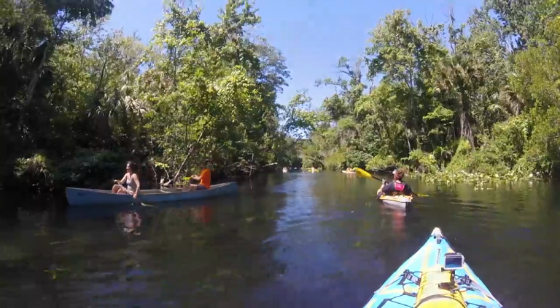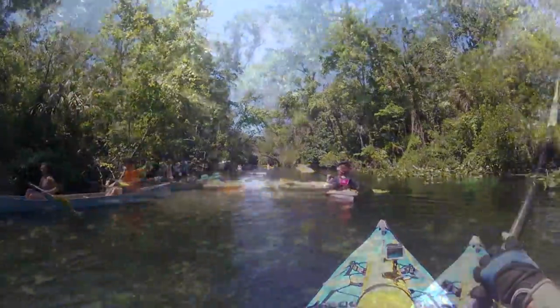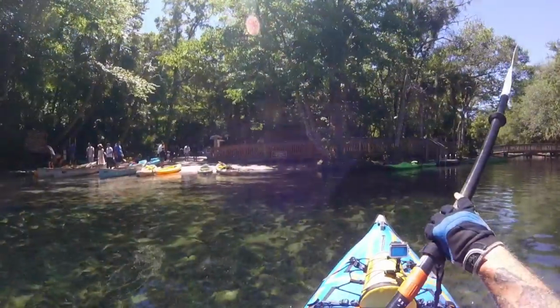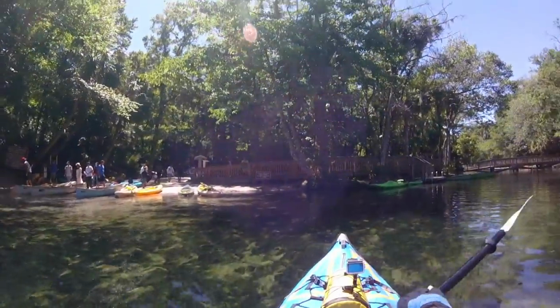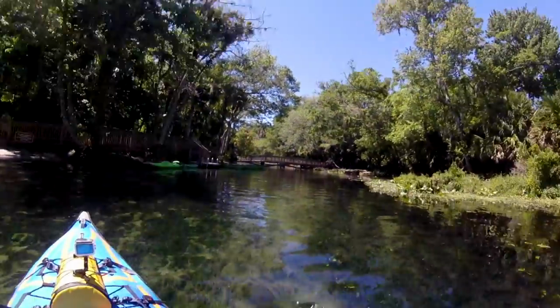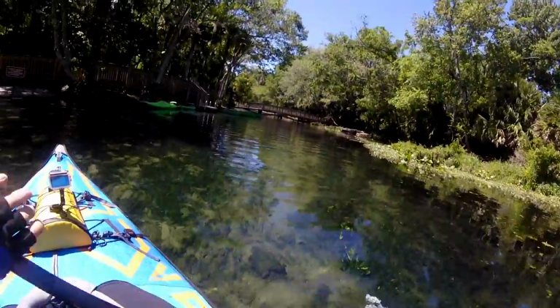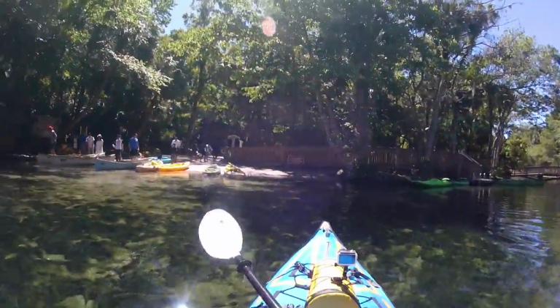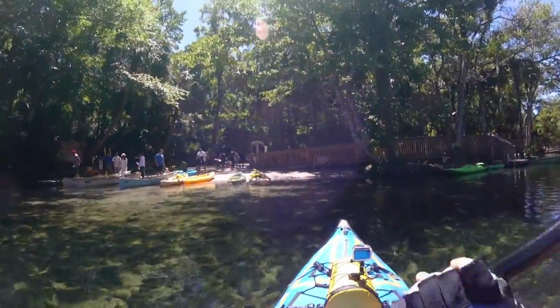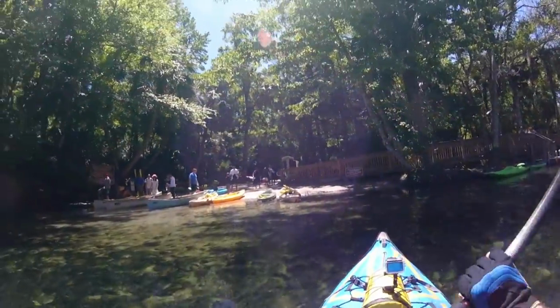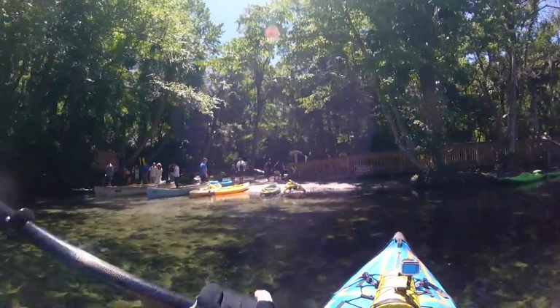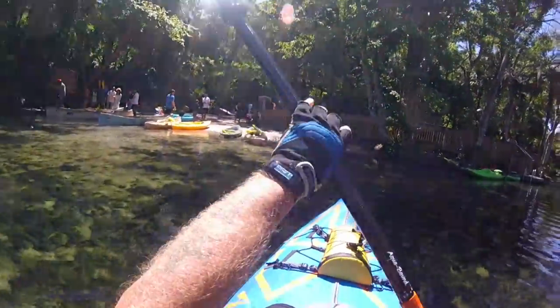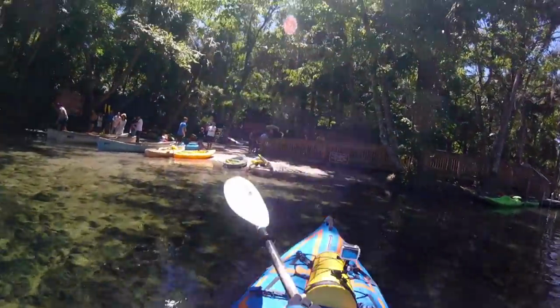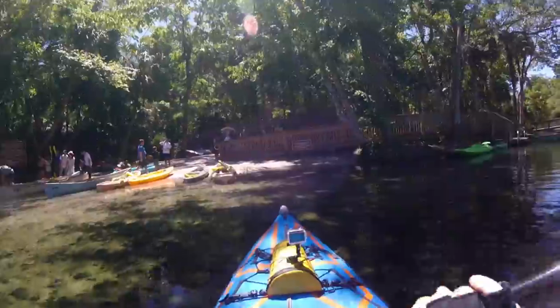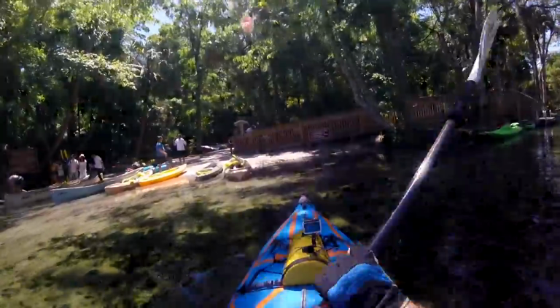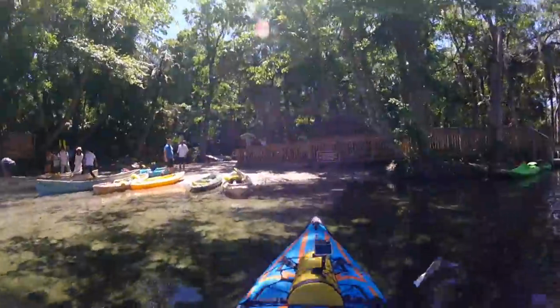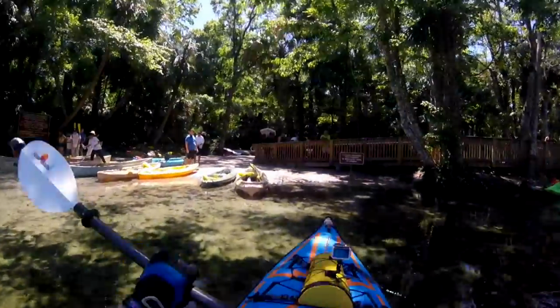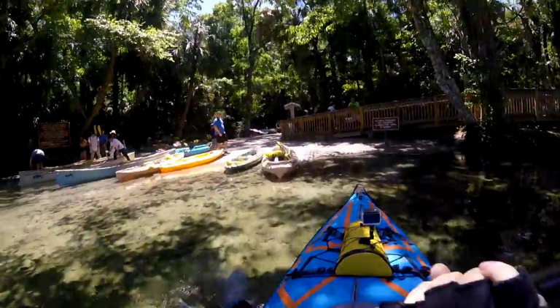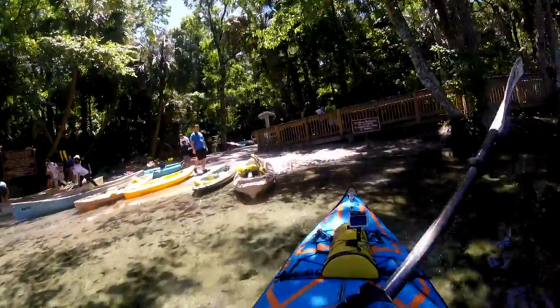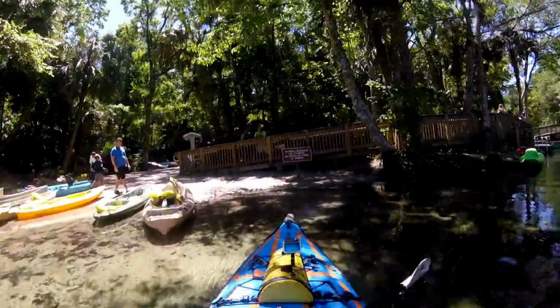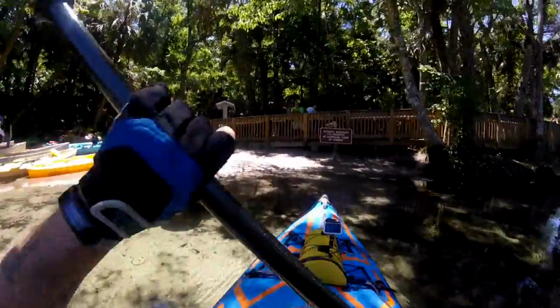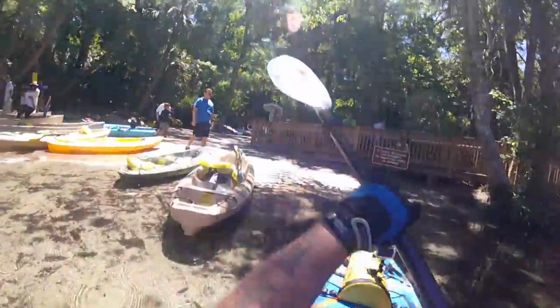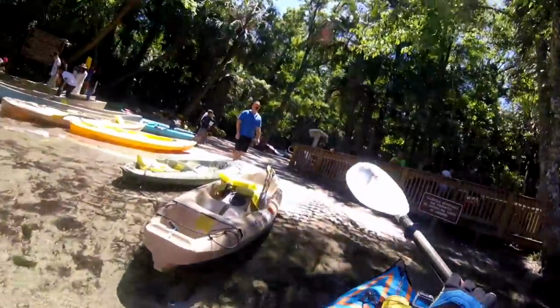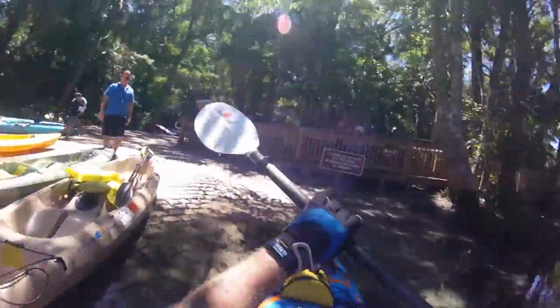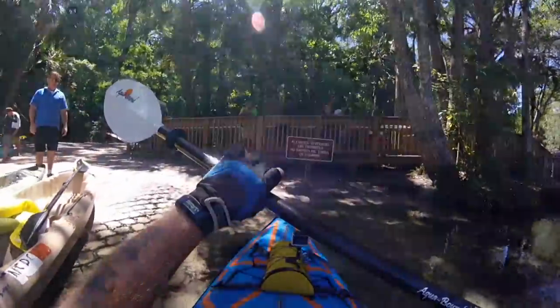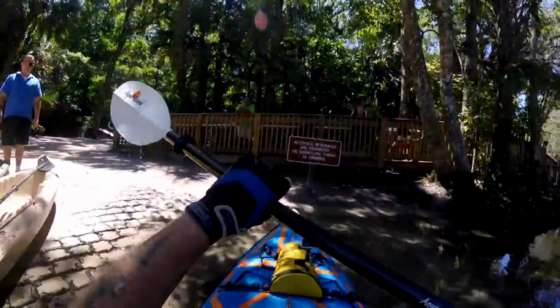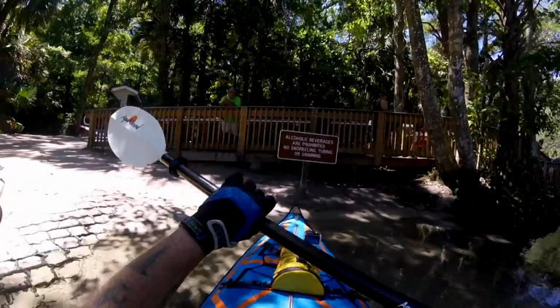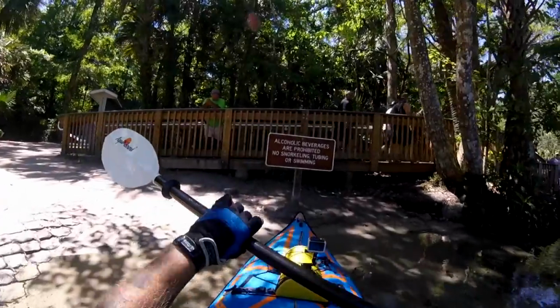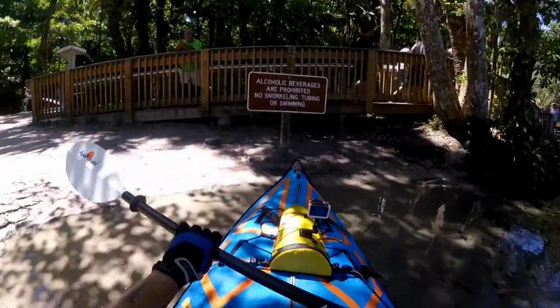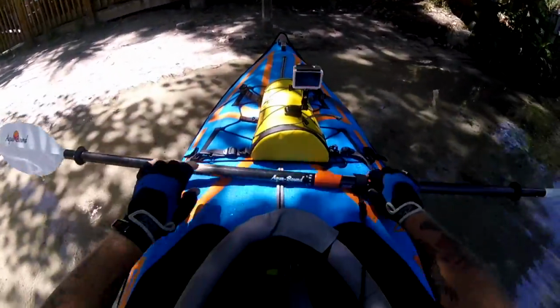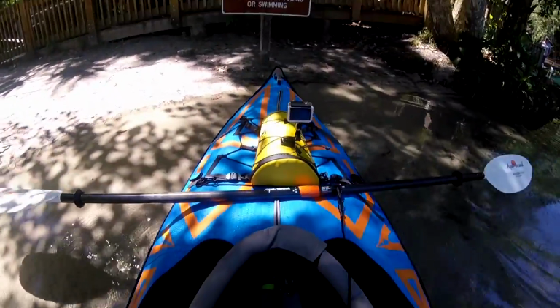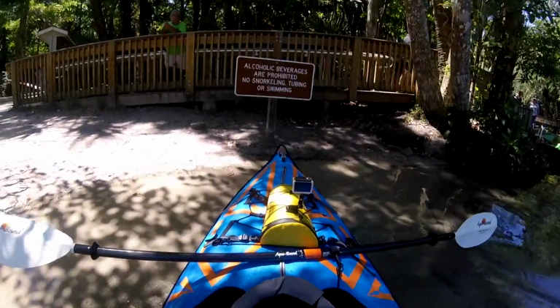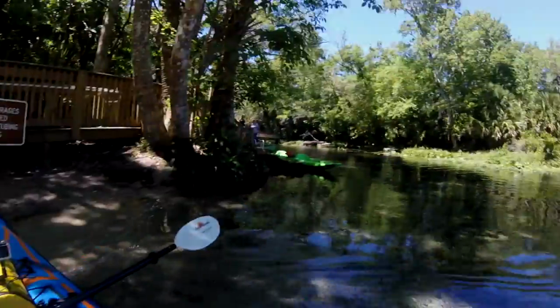All in all, this state park offers many activities from filming, picnicking, hiking, camping, and so on. My main interest was to paddle parts of the river, and you can definitely spend all day there. But understand, on the weekends, the crowds are huge.